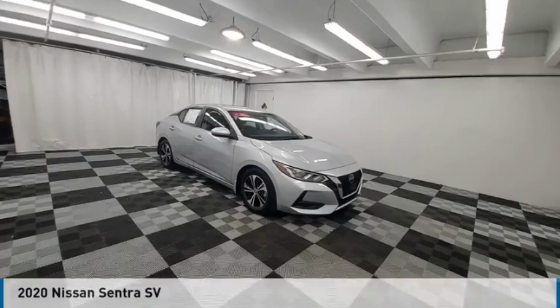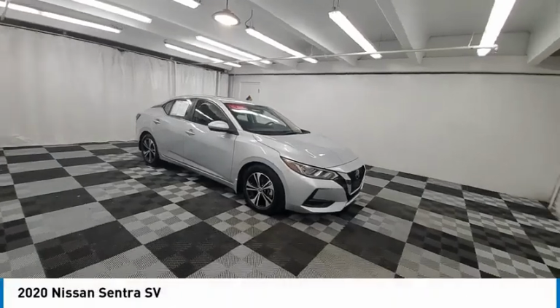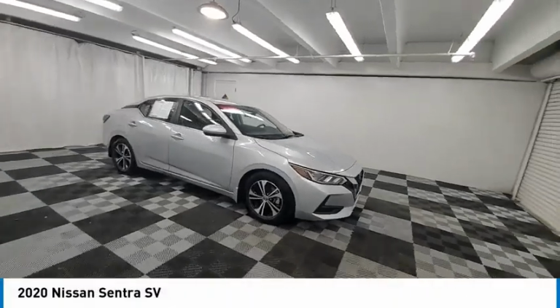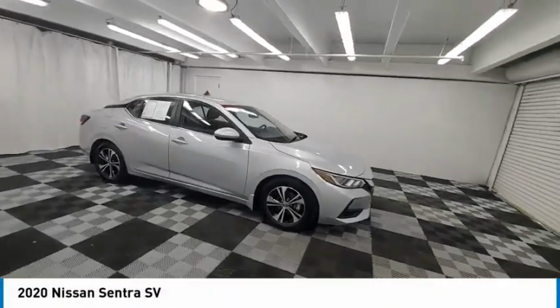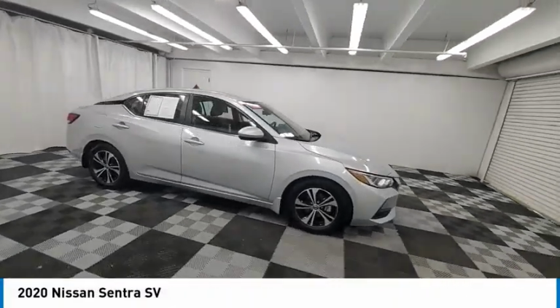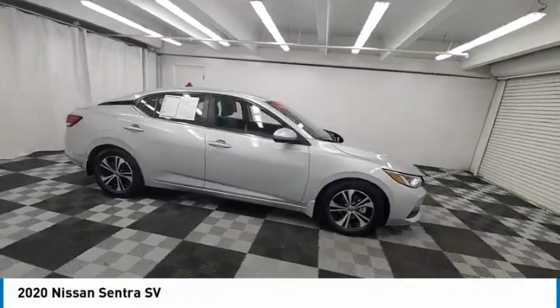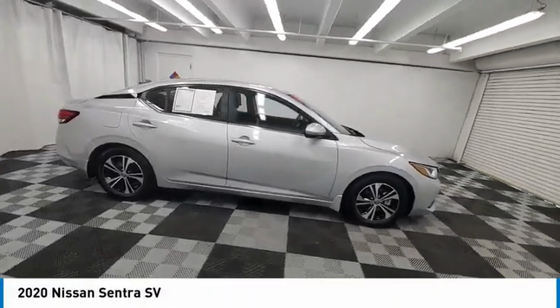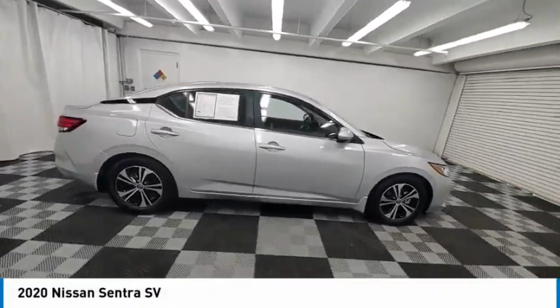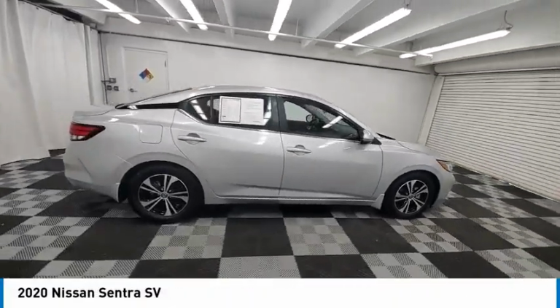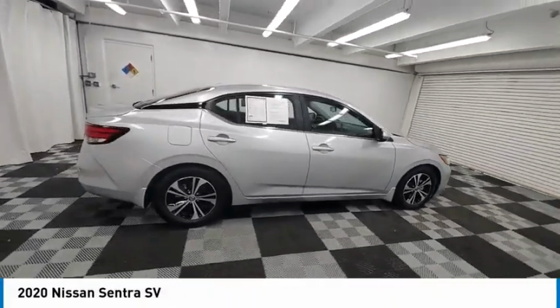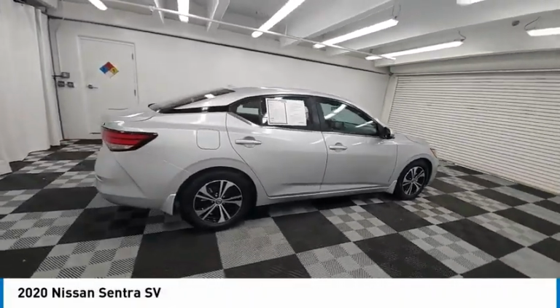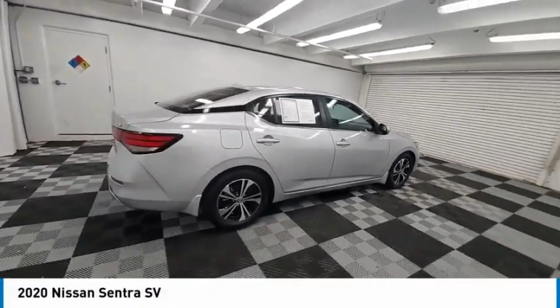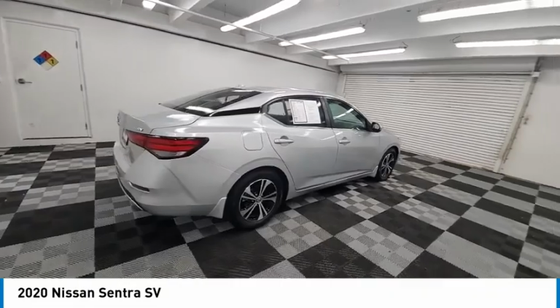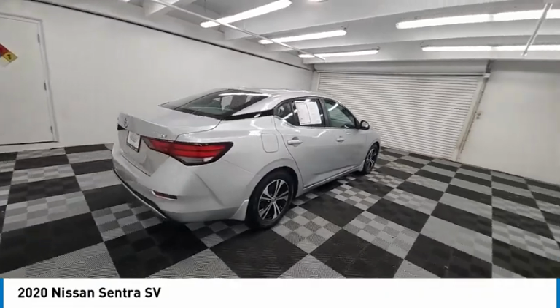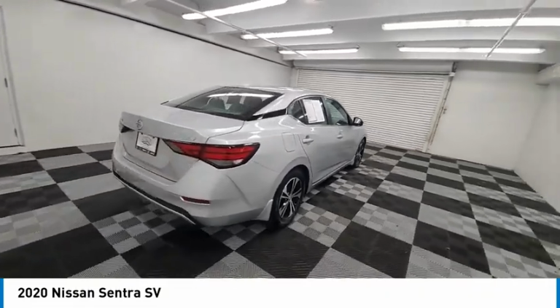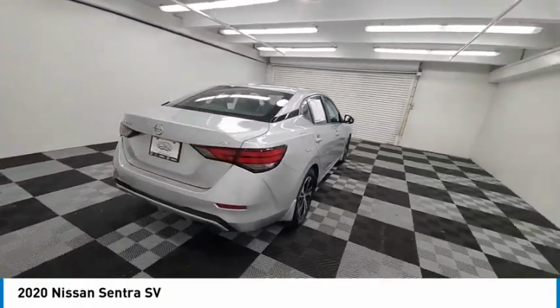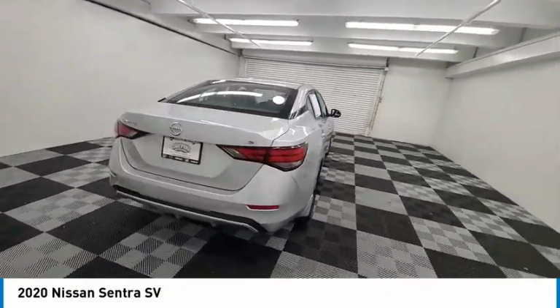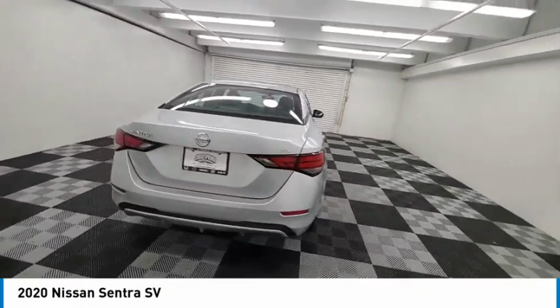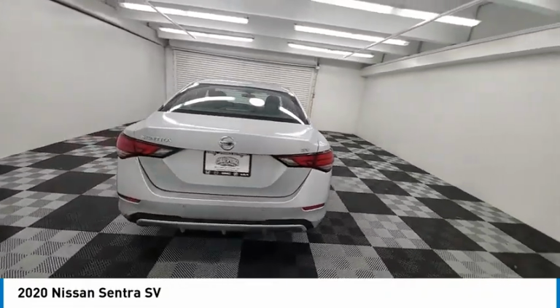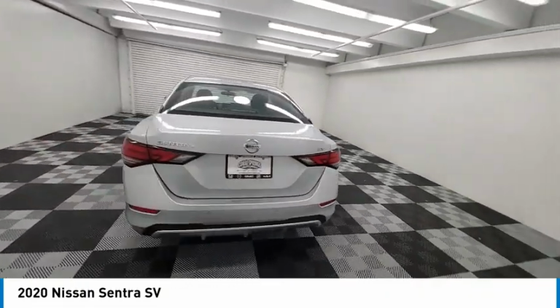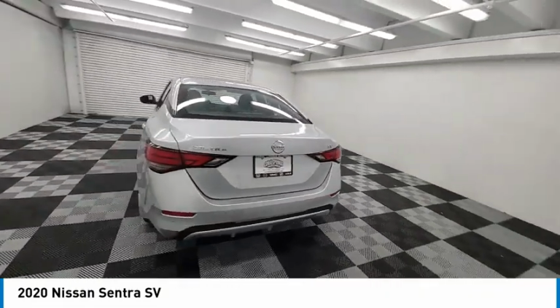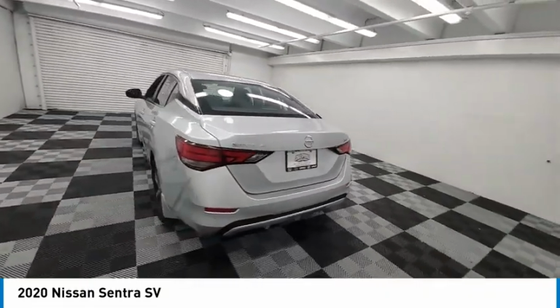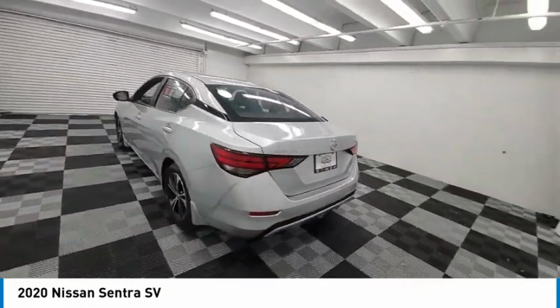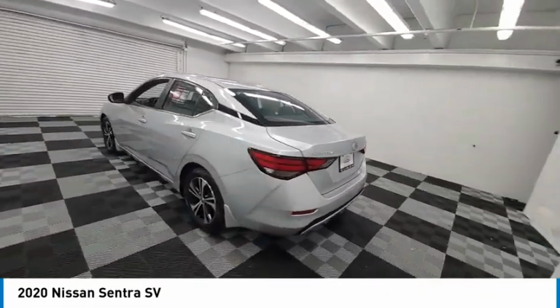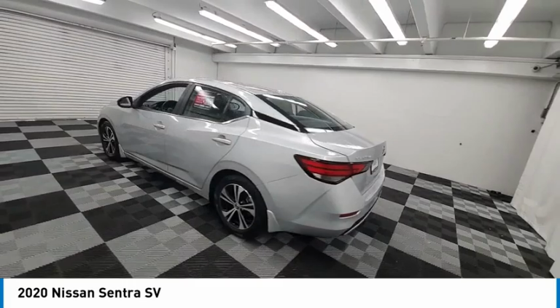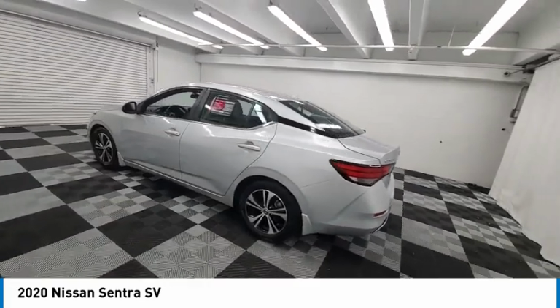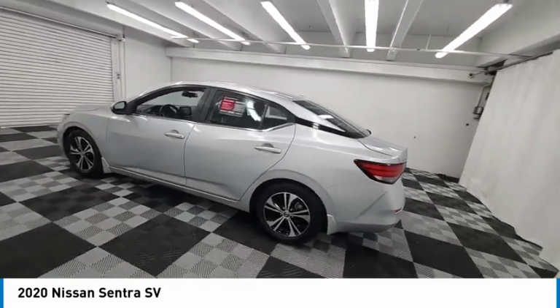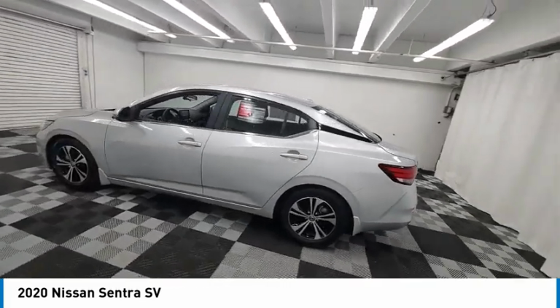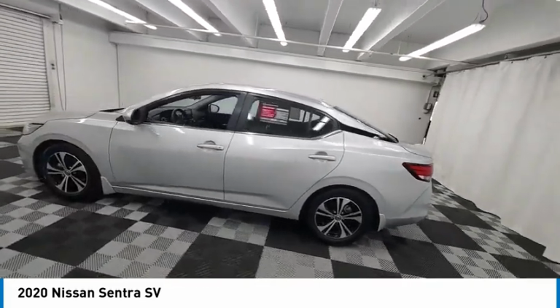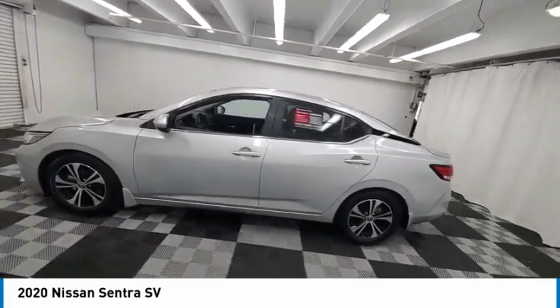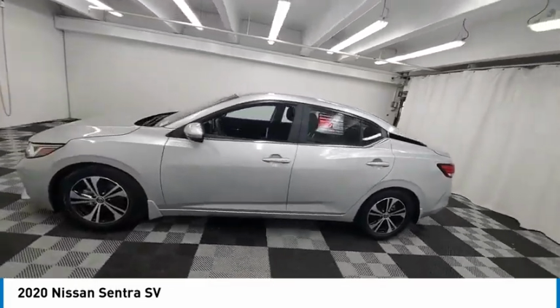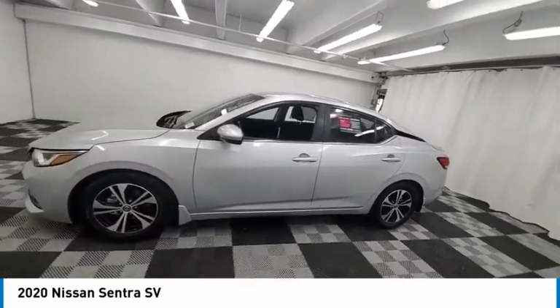Take a ride in the 2020 Sentra. With its spacious and versatile interior and stellar fuel efficiency, the Nissan Sentra is the obvious choice for anyone who wants to enjoy a stylish and comfortable ride.